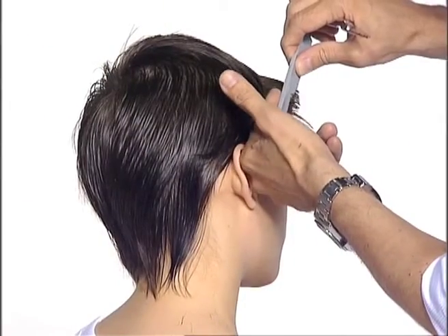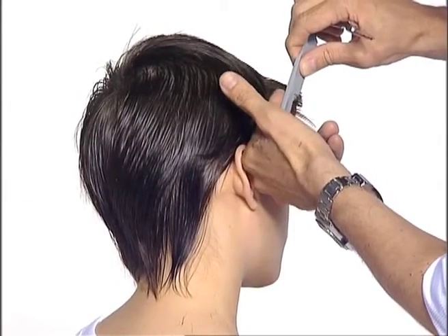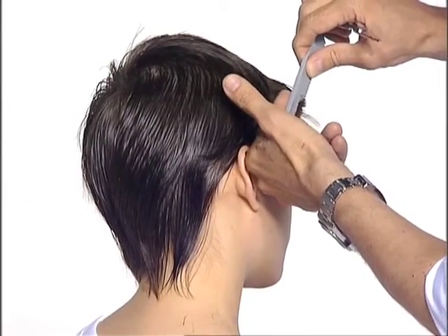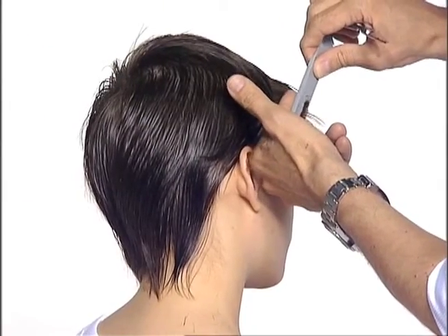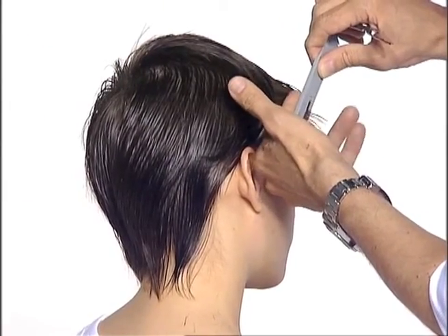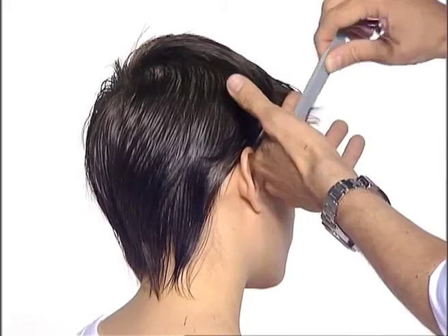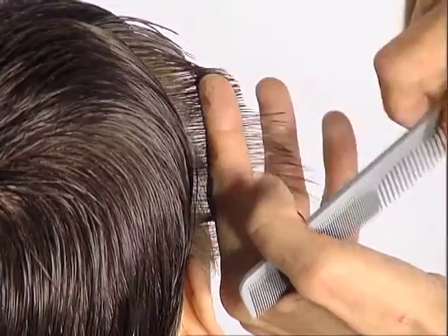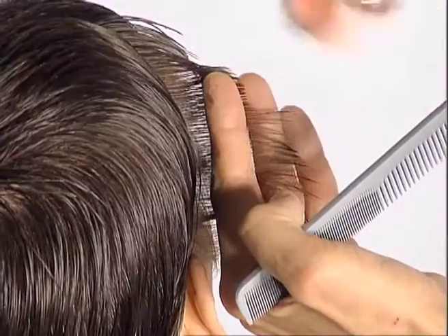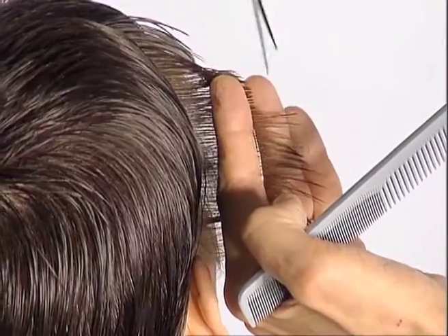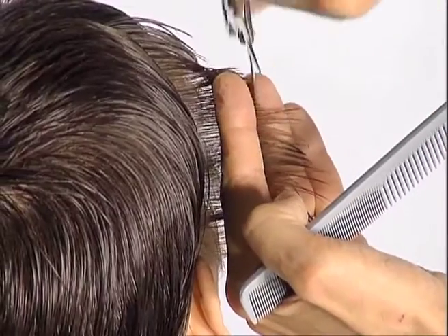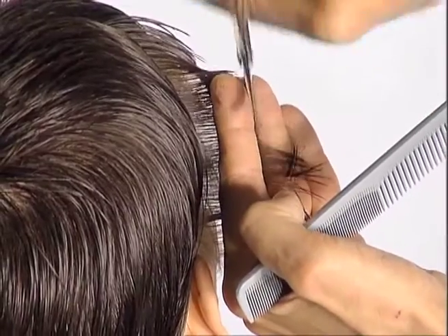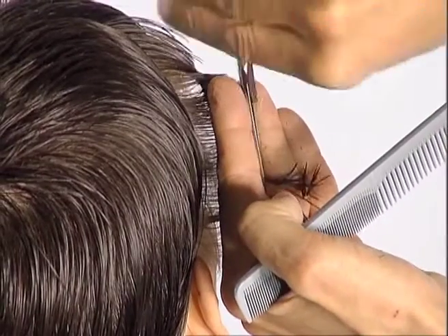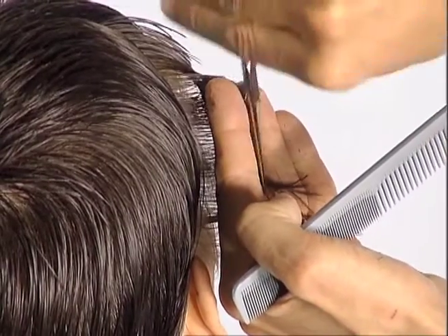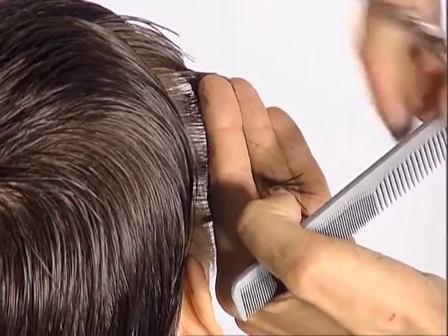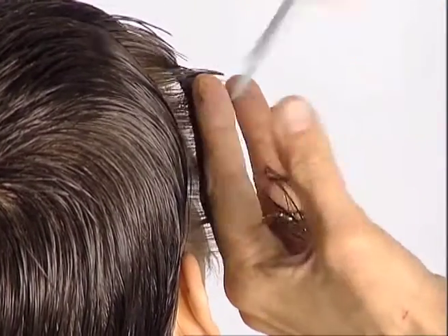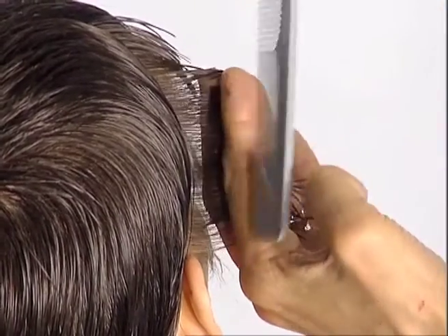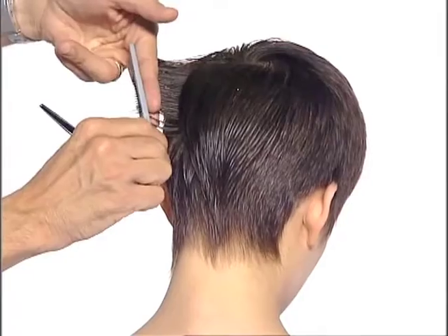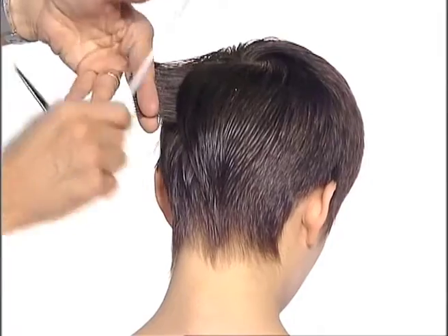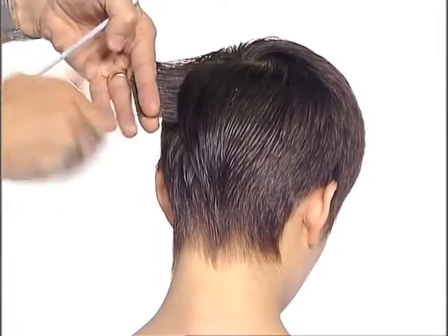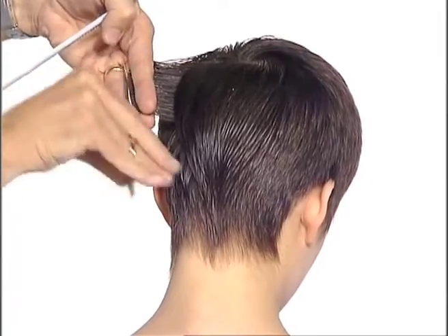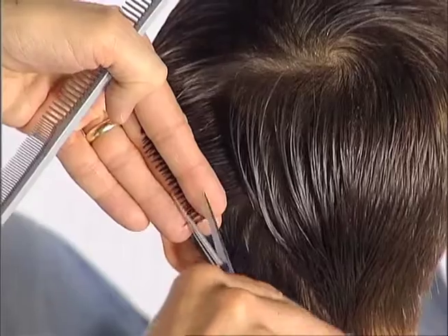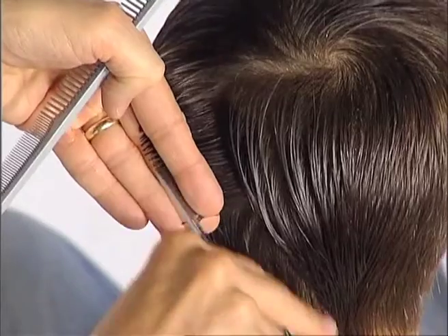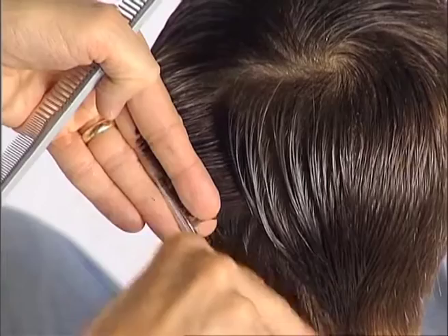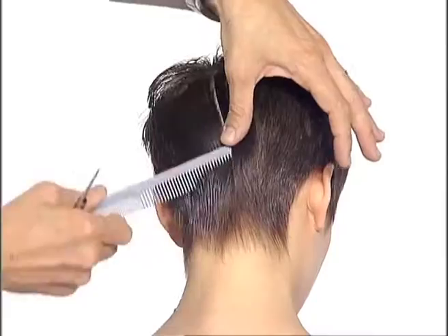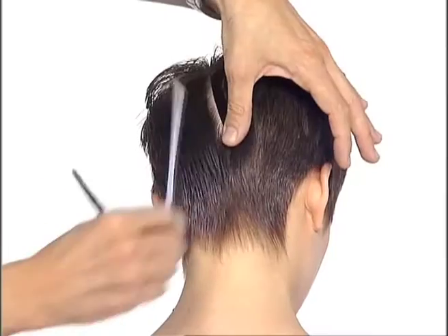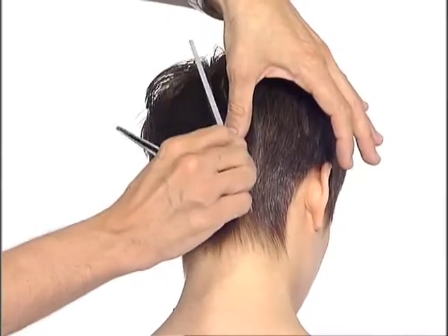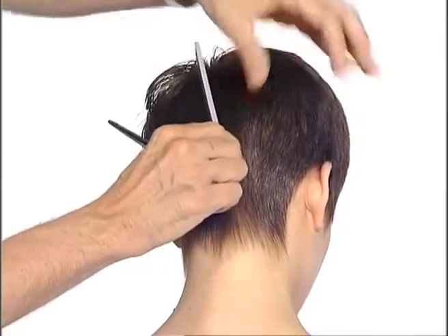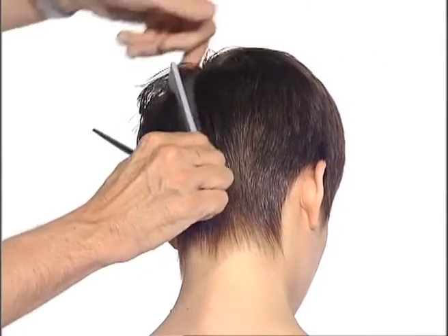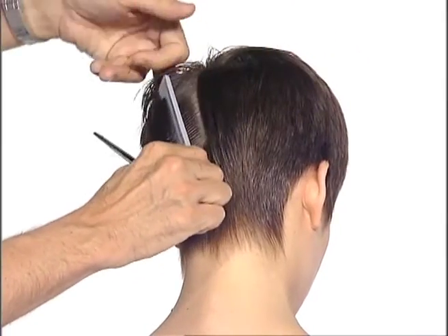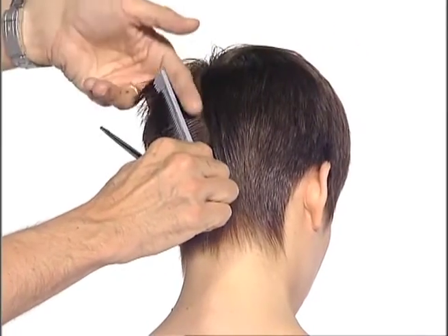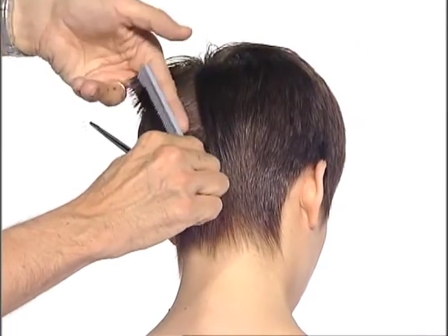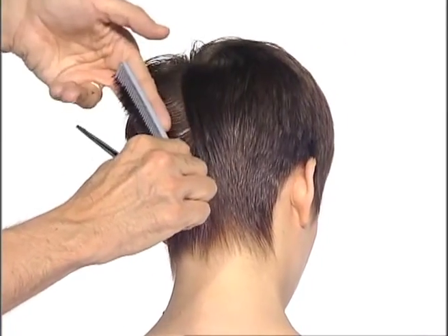The viewer will learn how to pivot vertical and diagonal sections to layer the hair while following the head shape, and how to use these as a guide for the graduation.